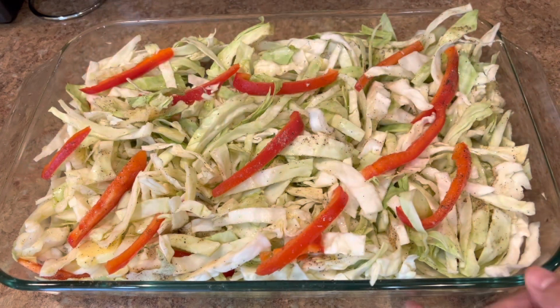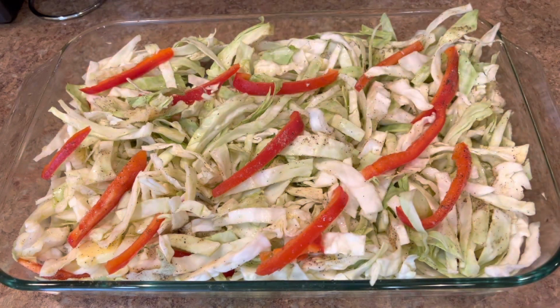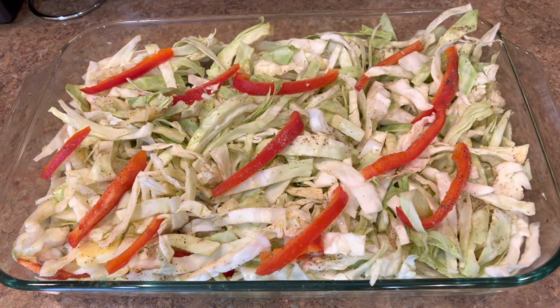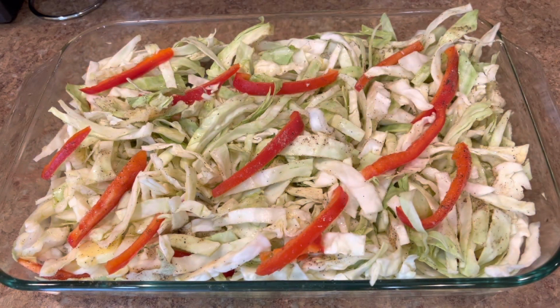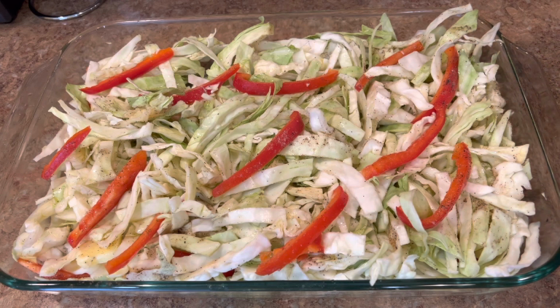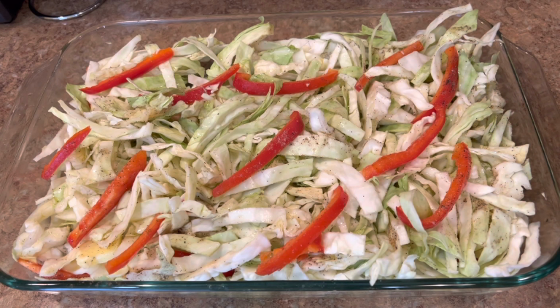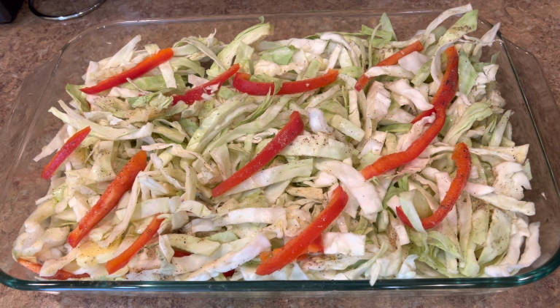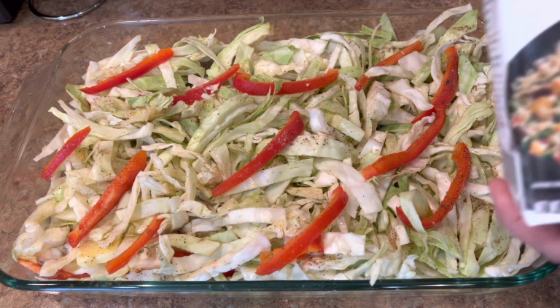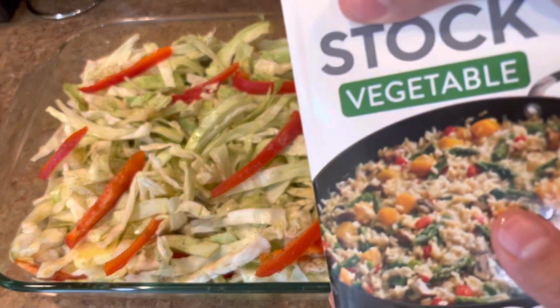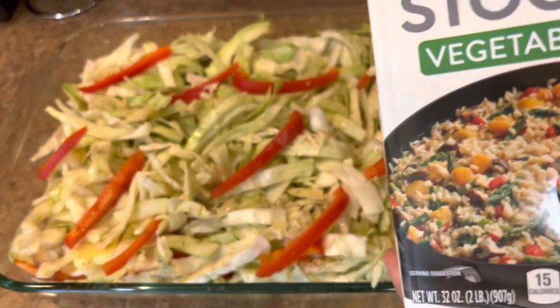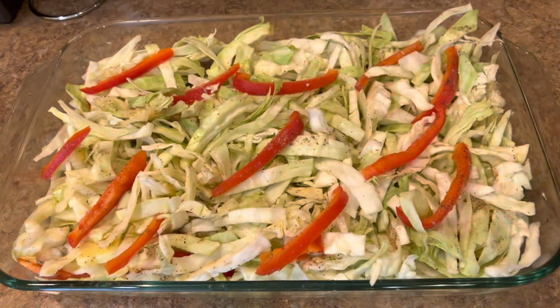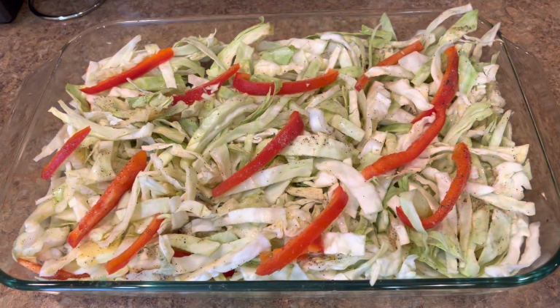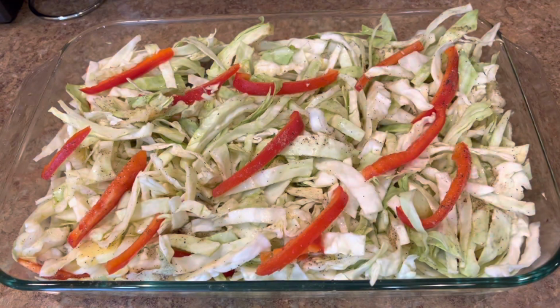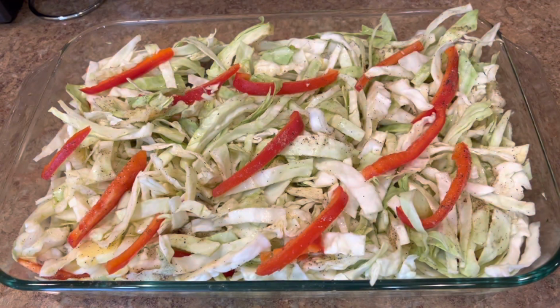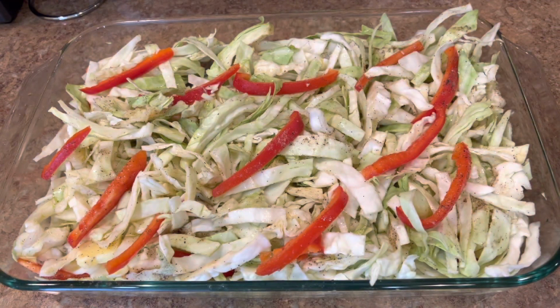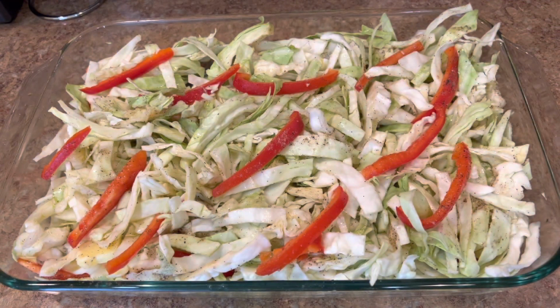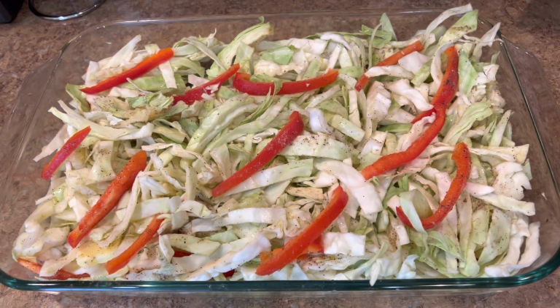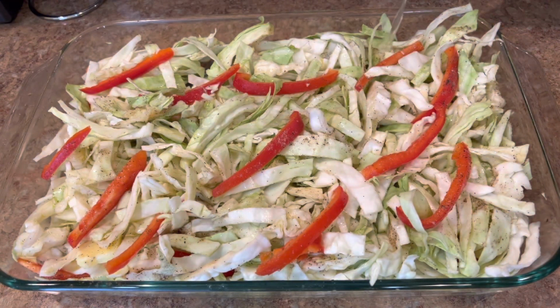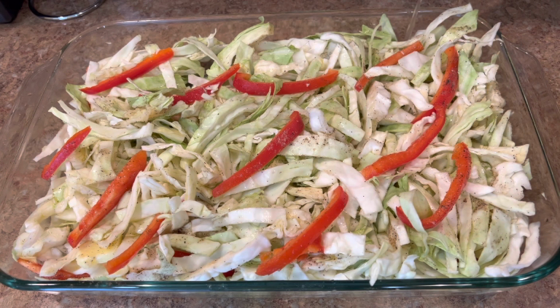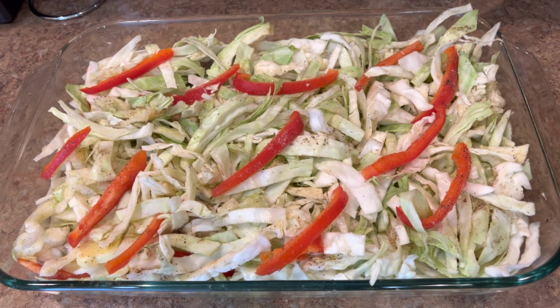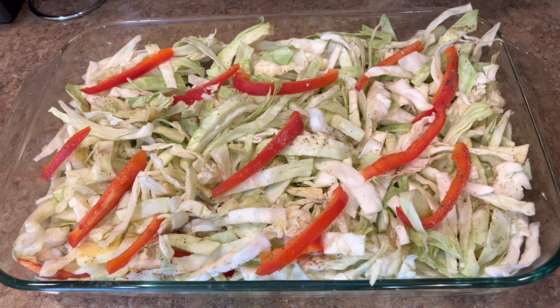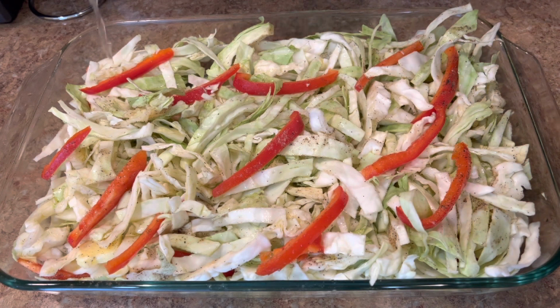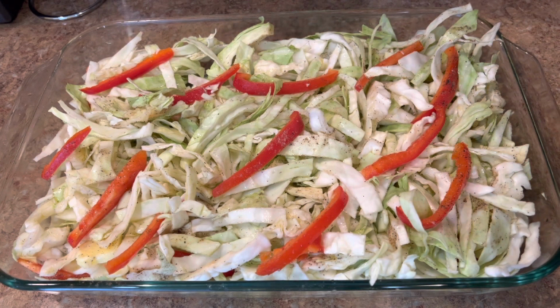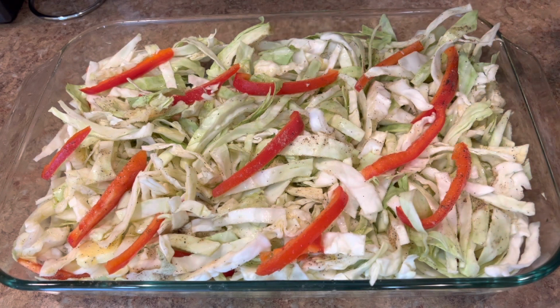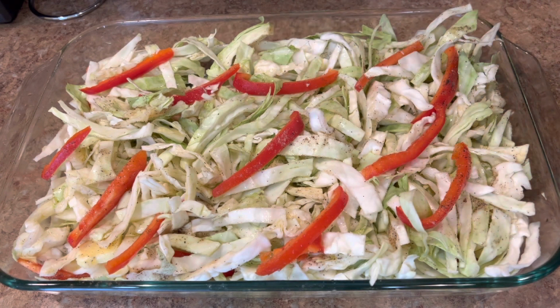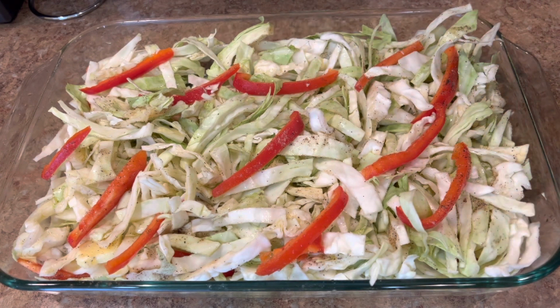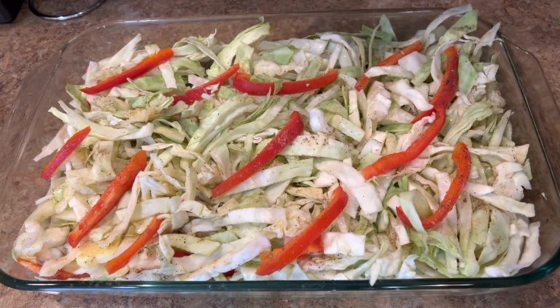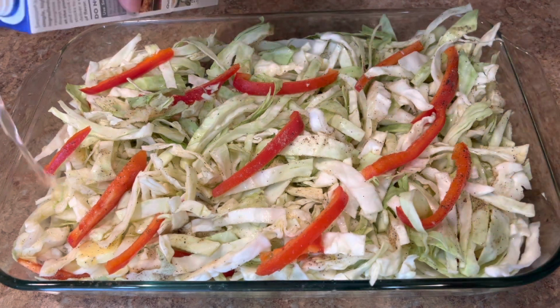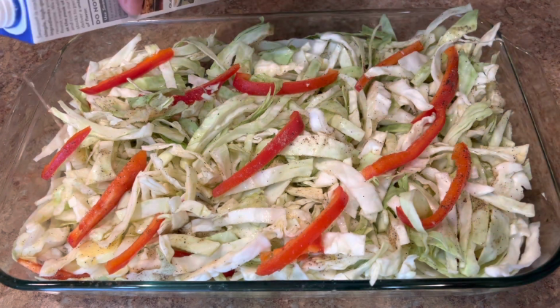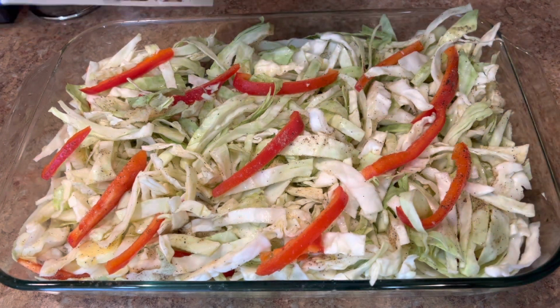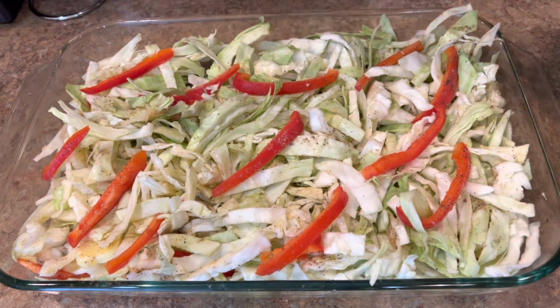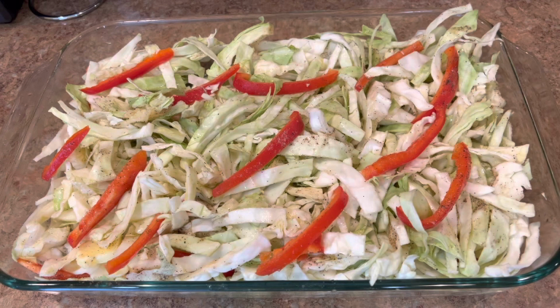The baking time depends on the cabbage you have and how tender you like it. I forgot to mention — I also add a little bit of vegetable stock, not too much, only a little bit.